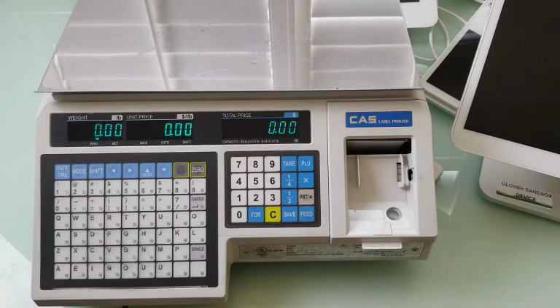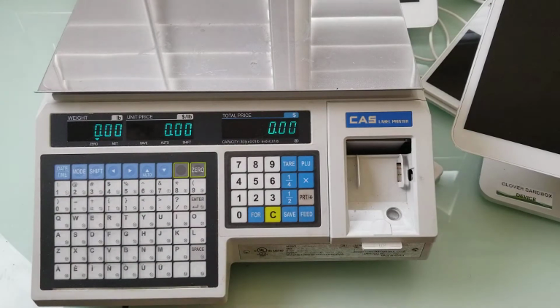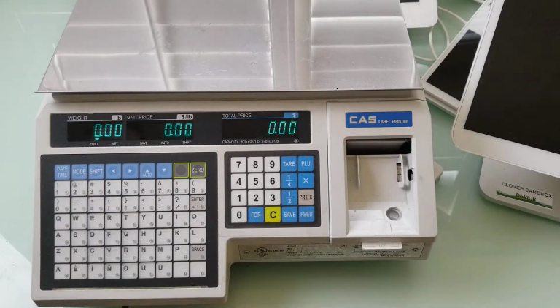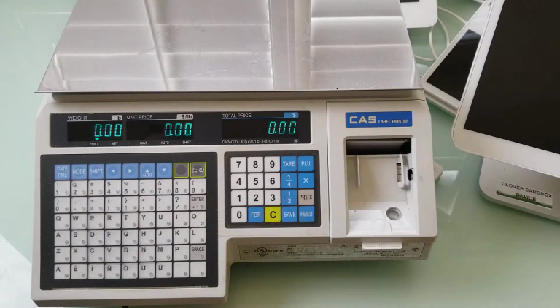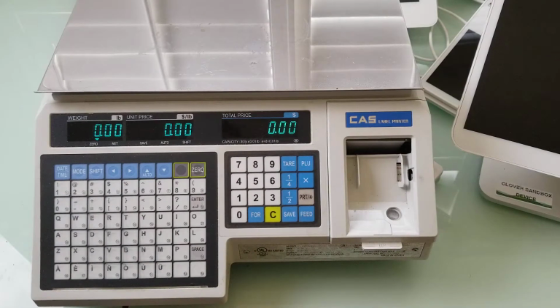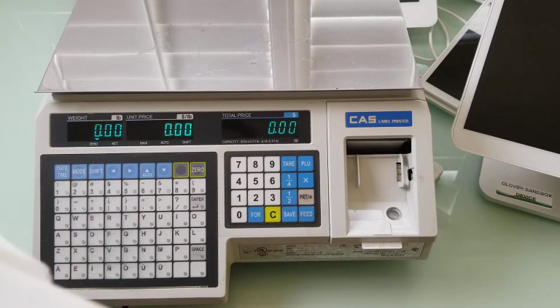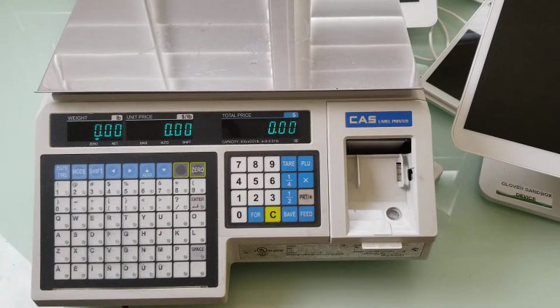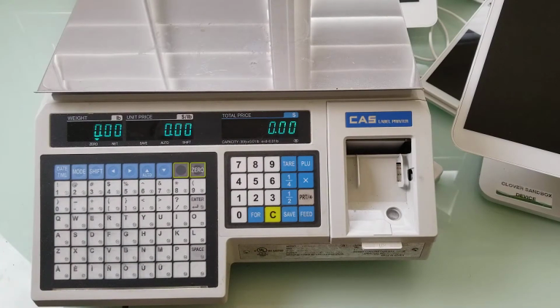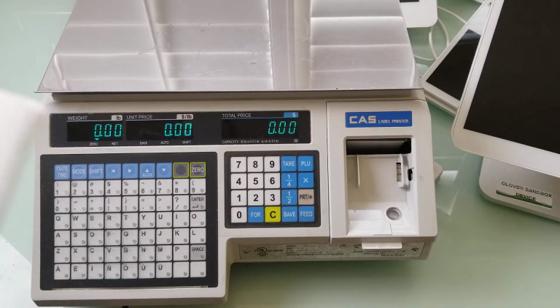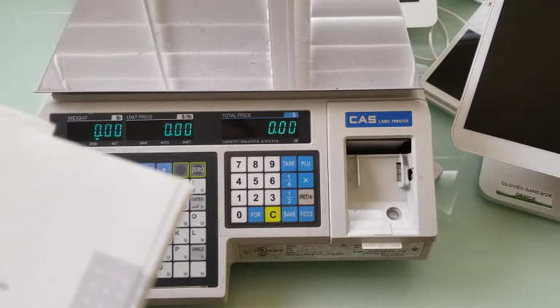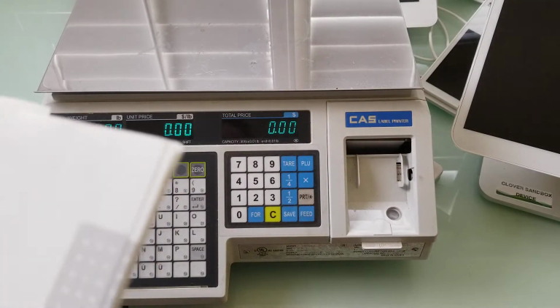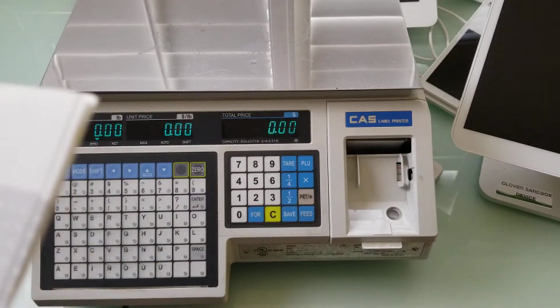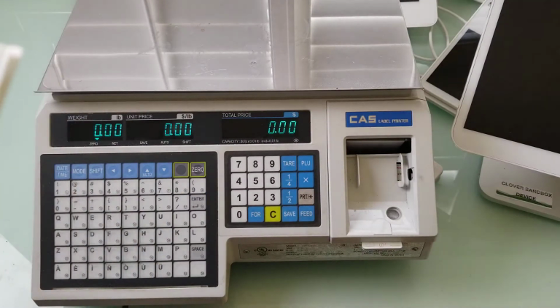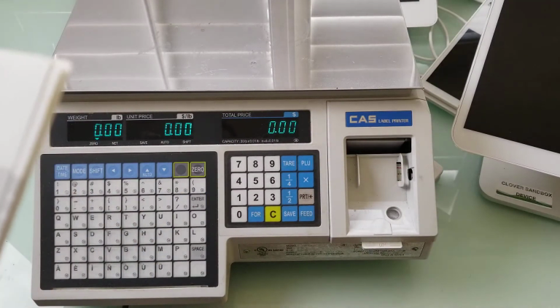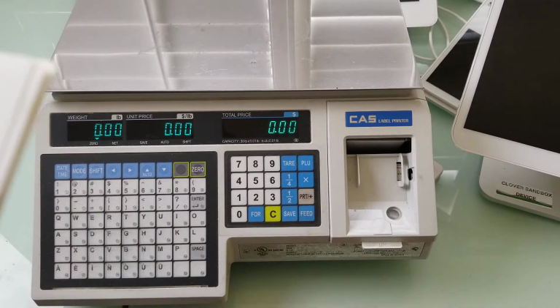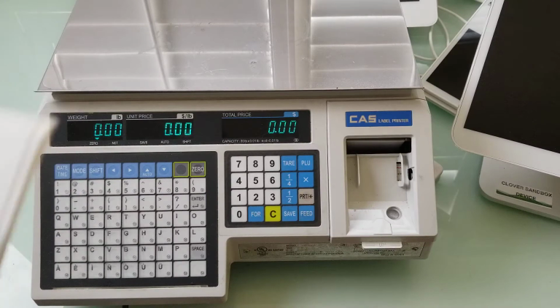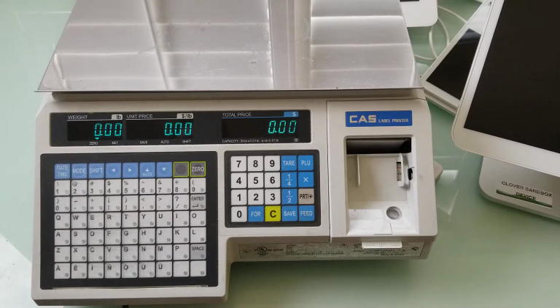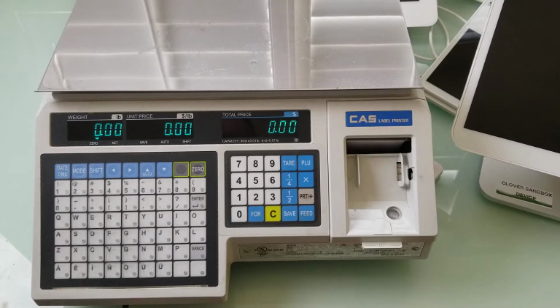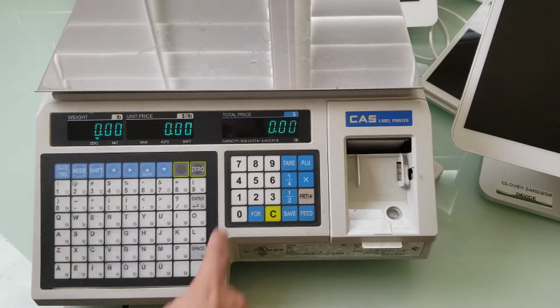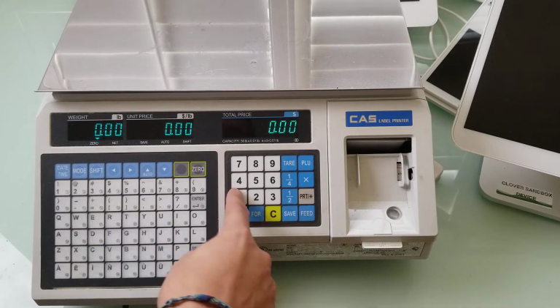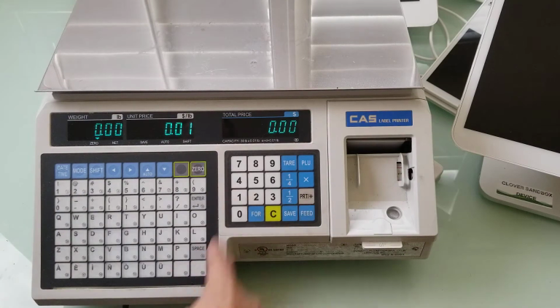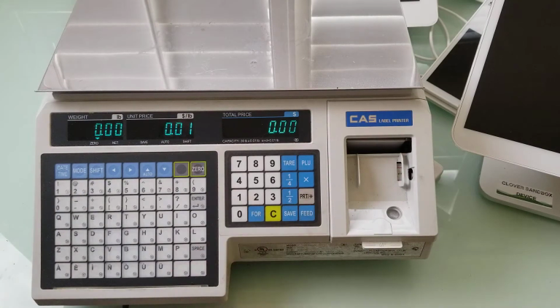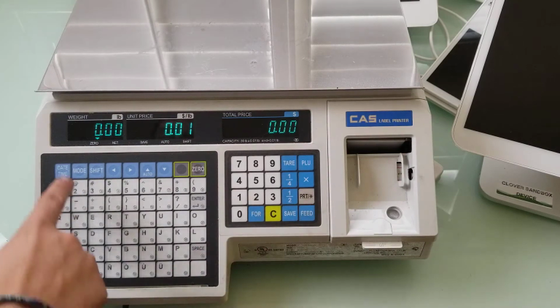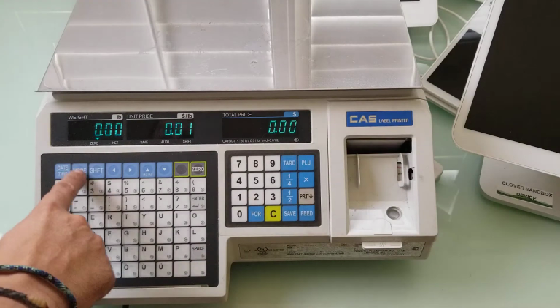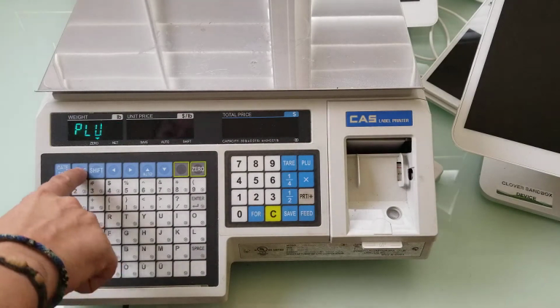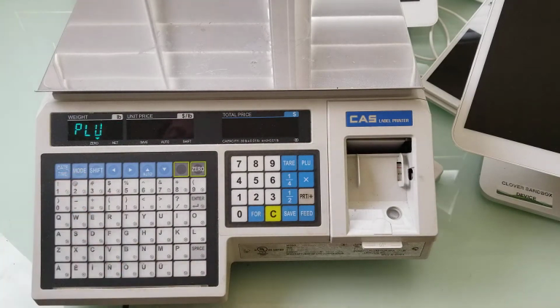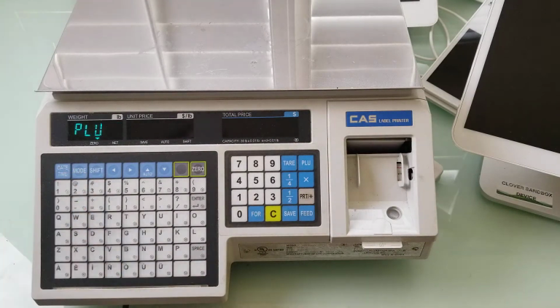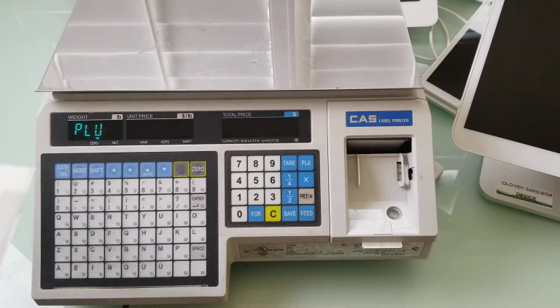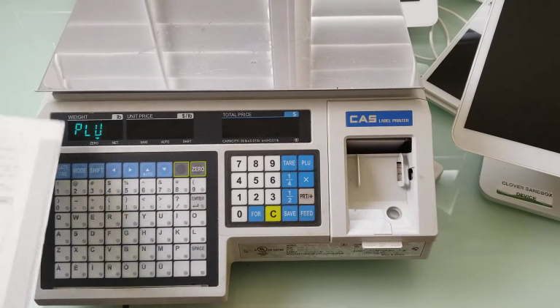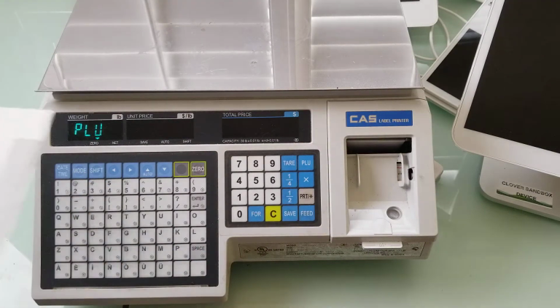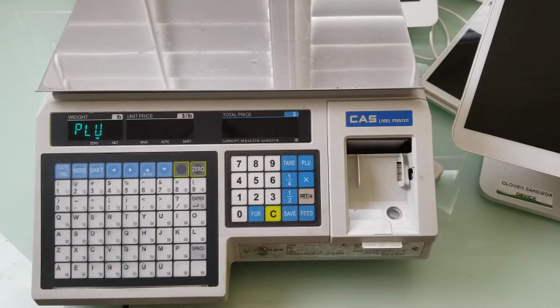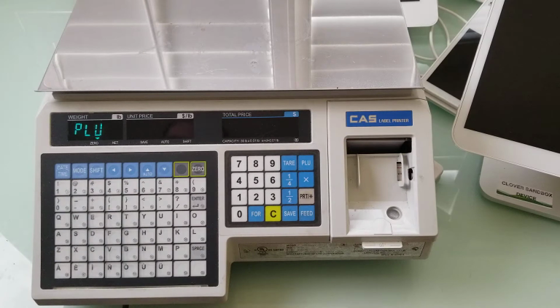To get started, it says press the number one key followed by the mode key — the display will show PLU. One key, mode key, display shows PLU.